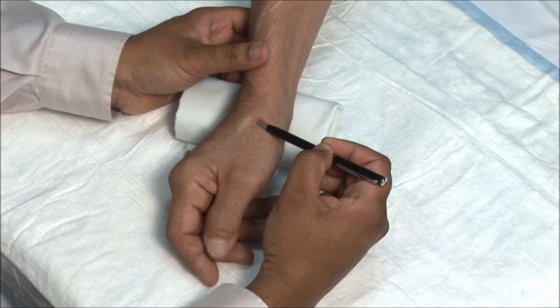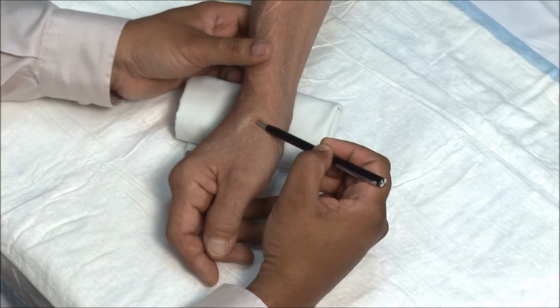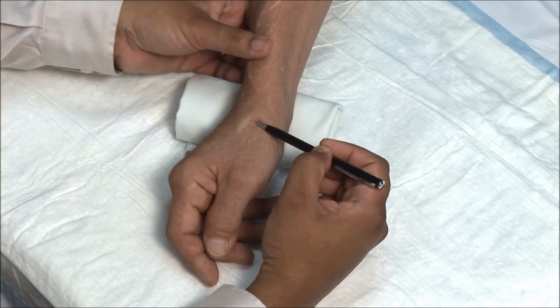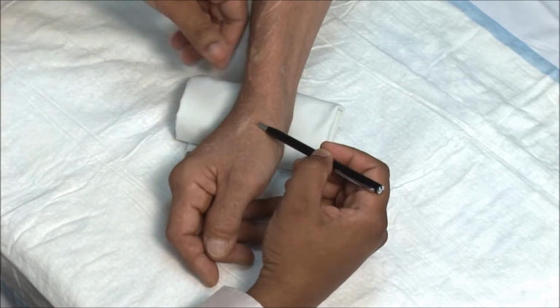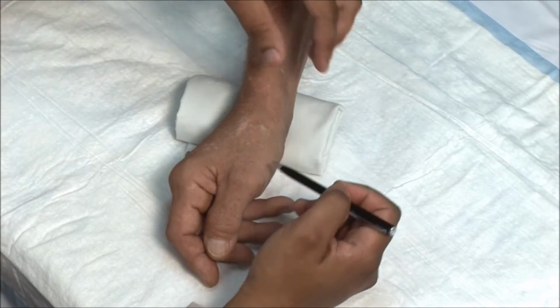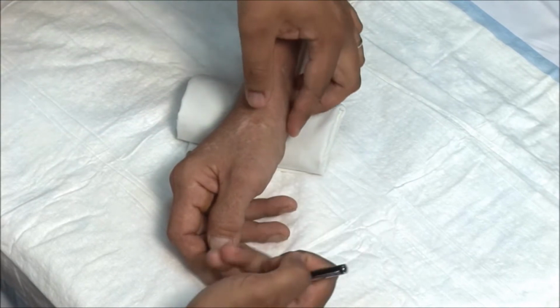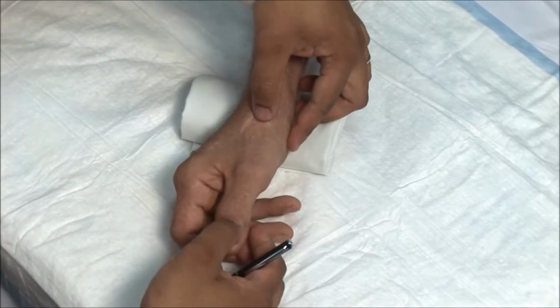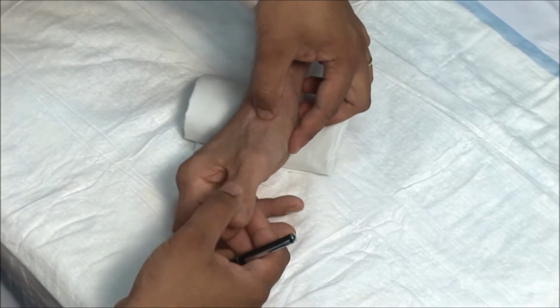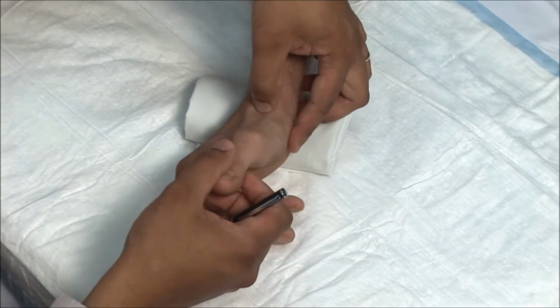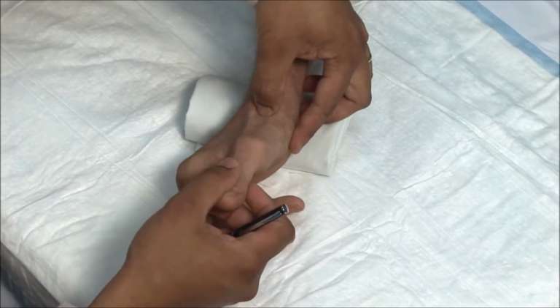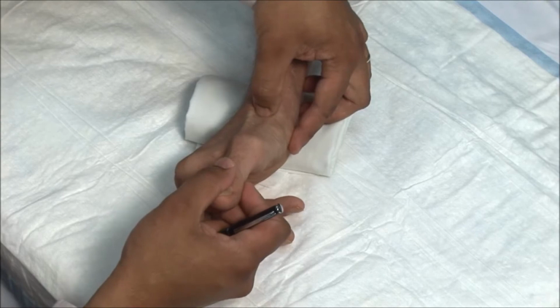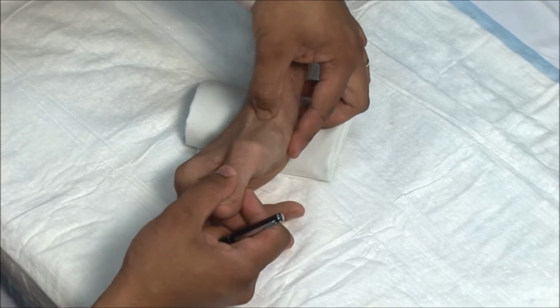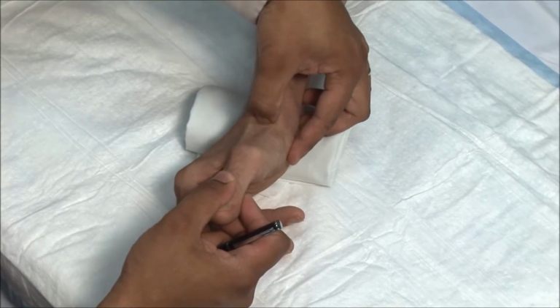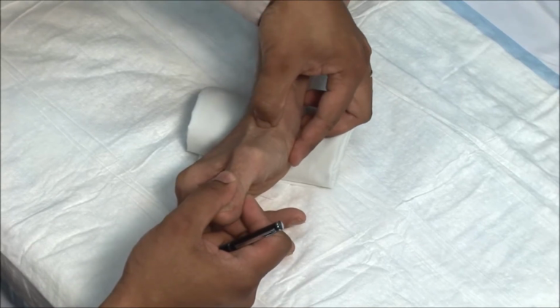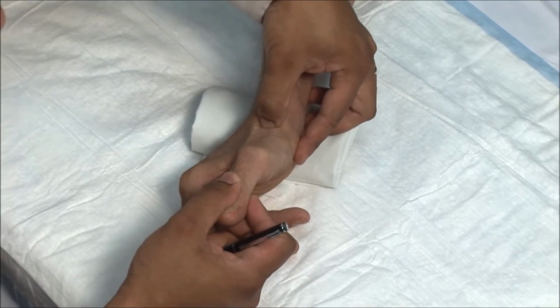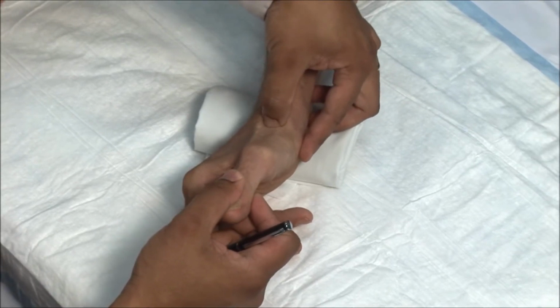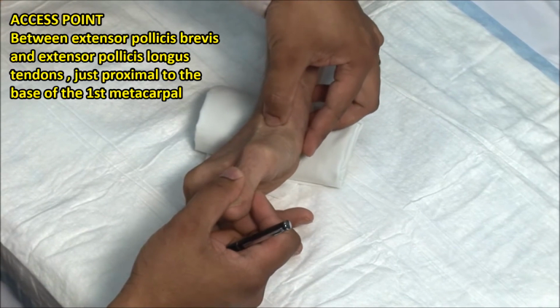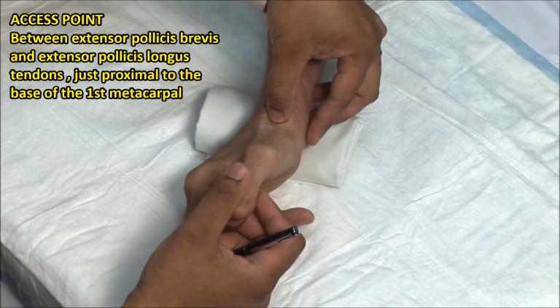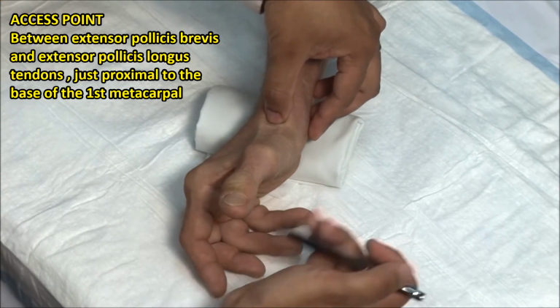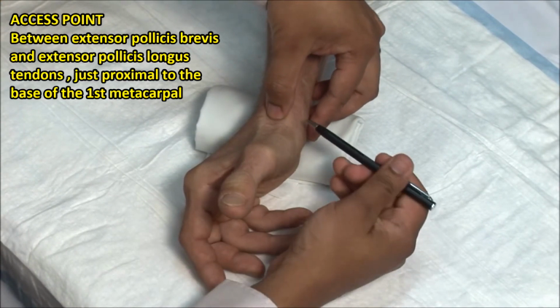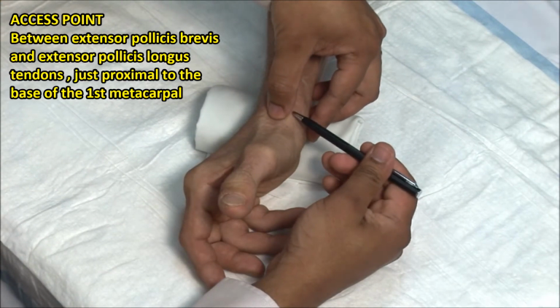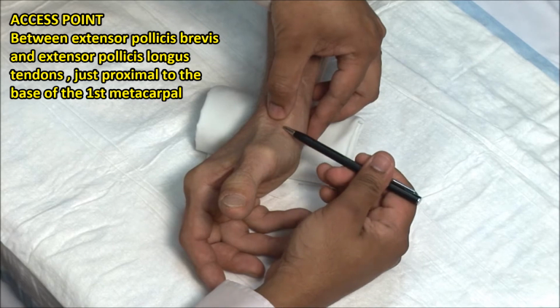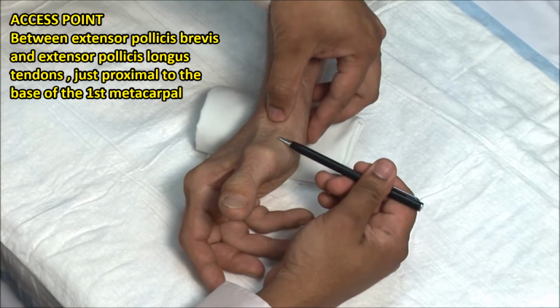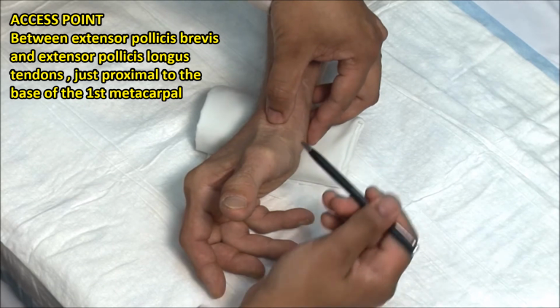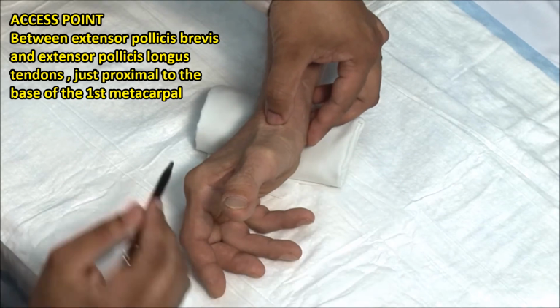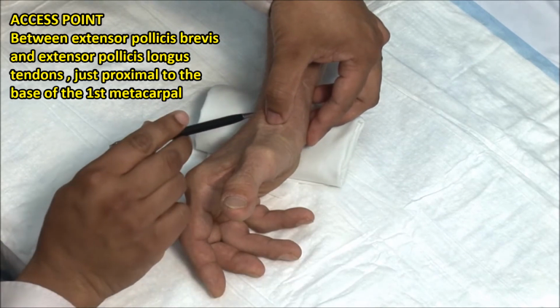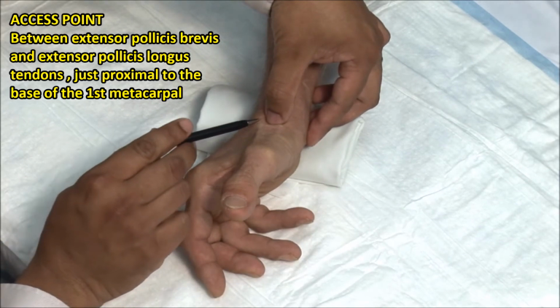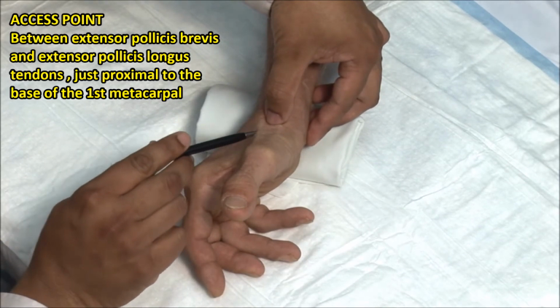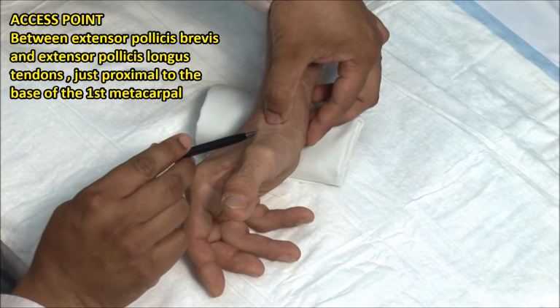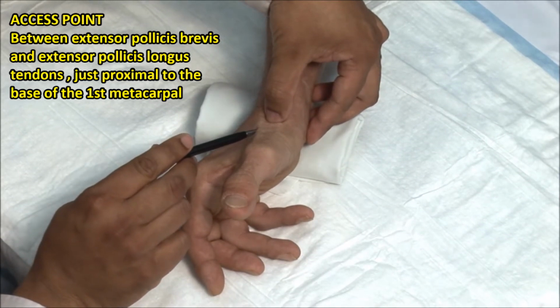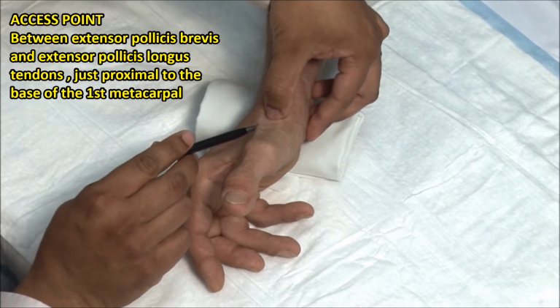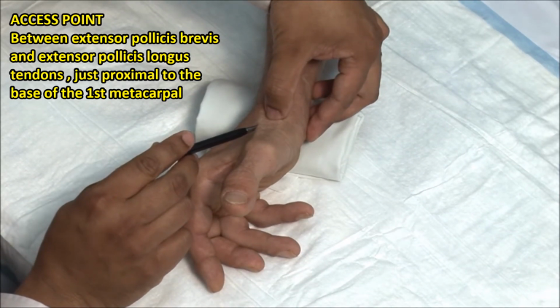The snuff box can be brought out by having the patient extend the thumb against resistance. The point of injection is between the extensor pollicis brevis and extensor pollicis longus tendons, just at the joint space.